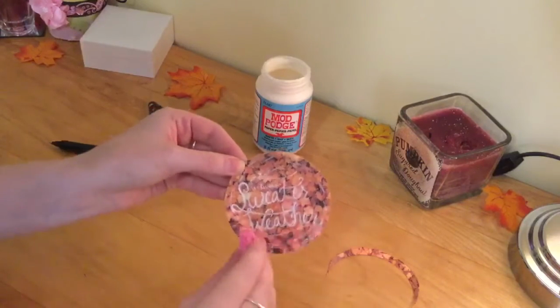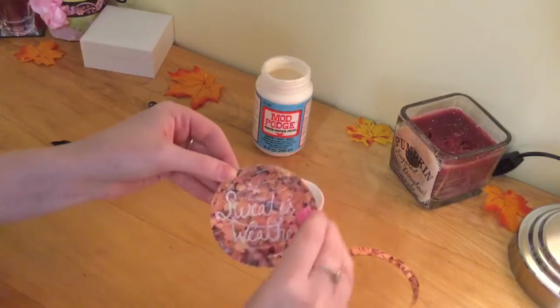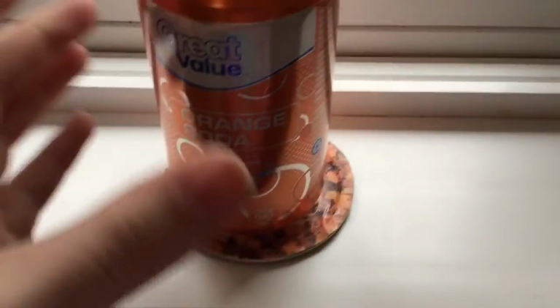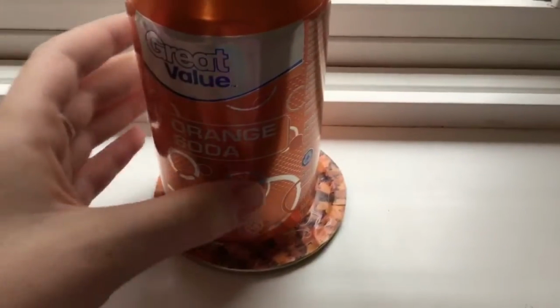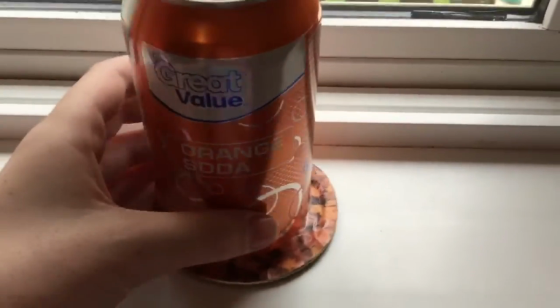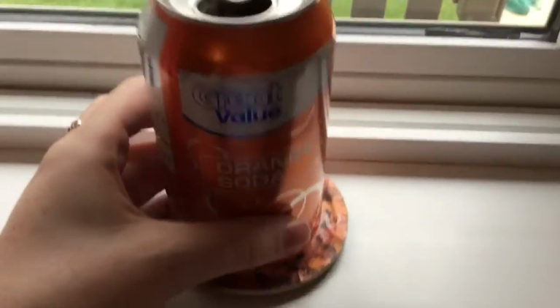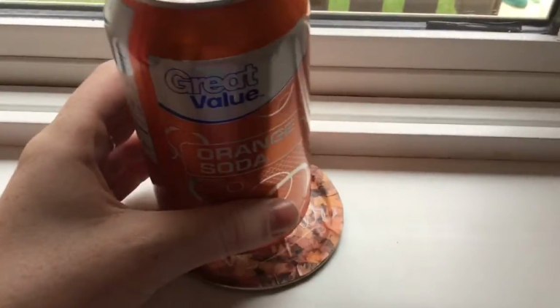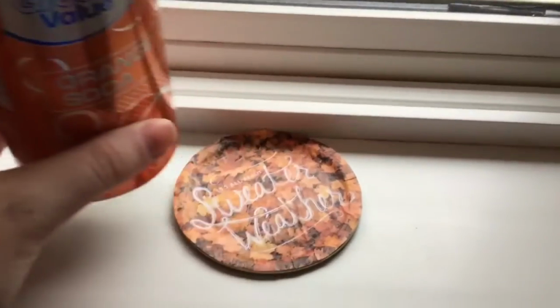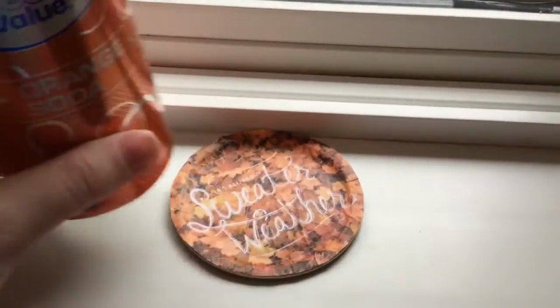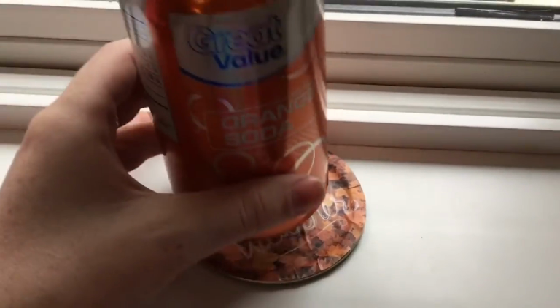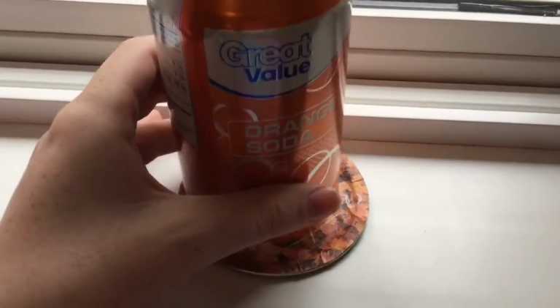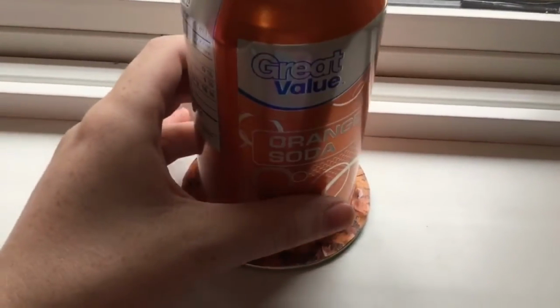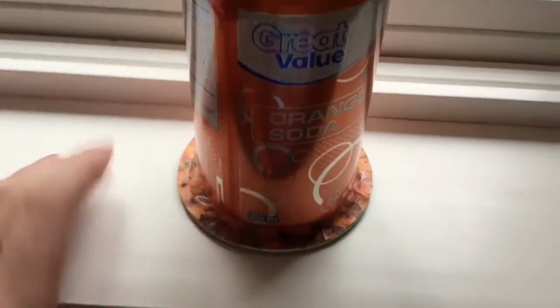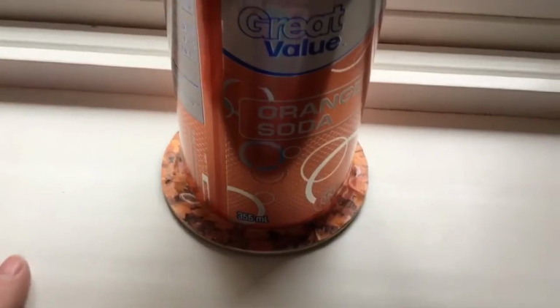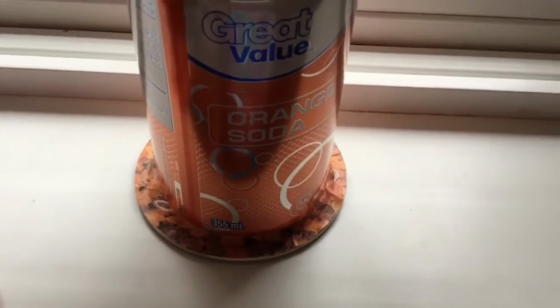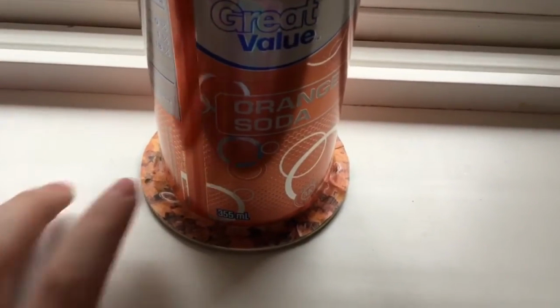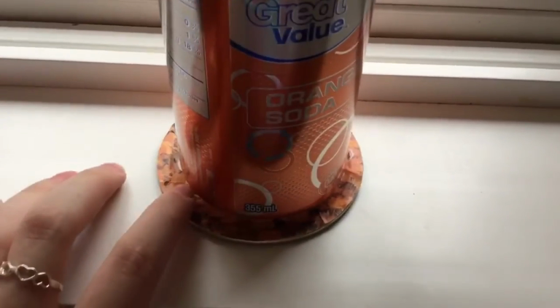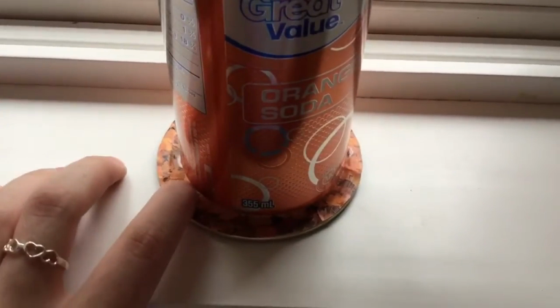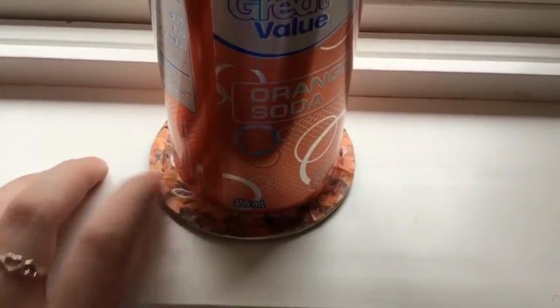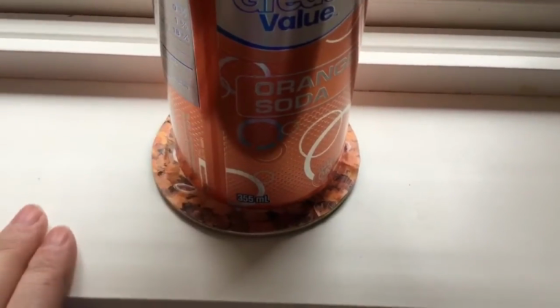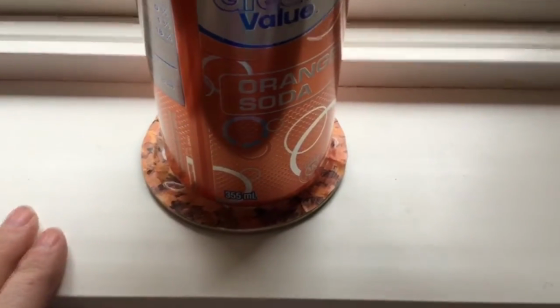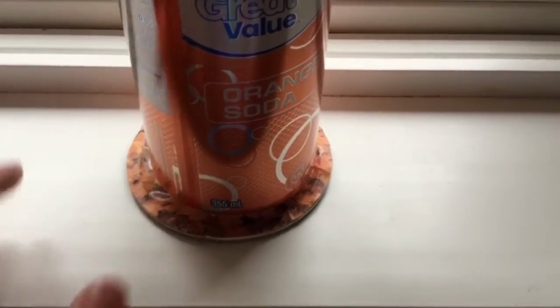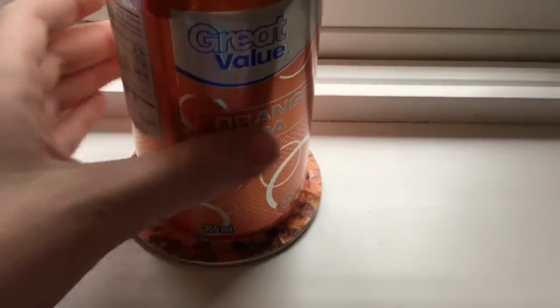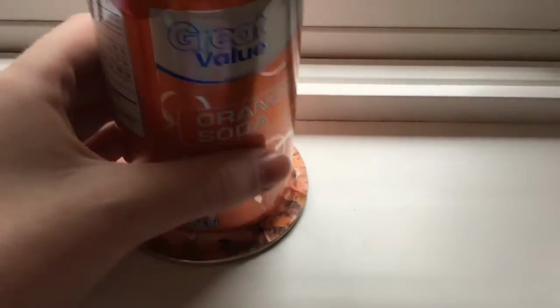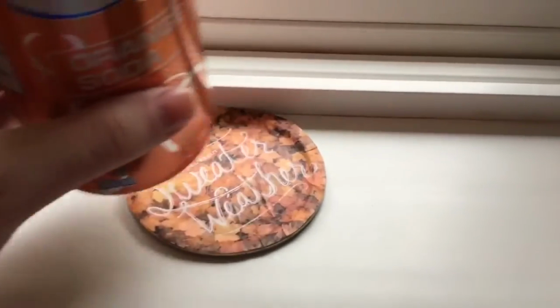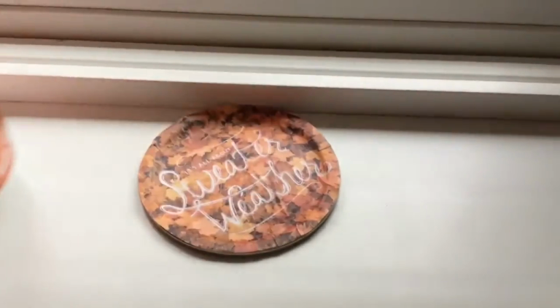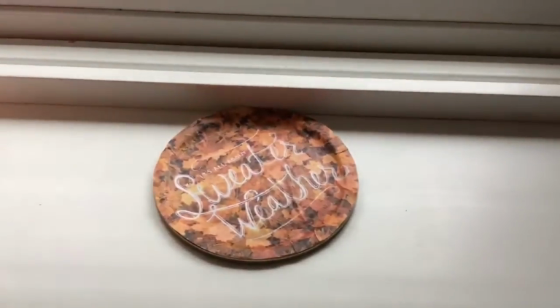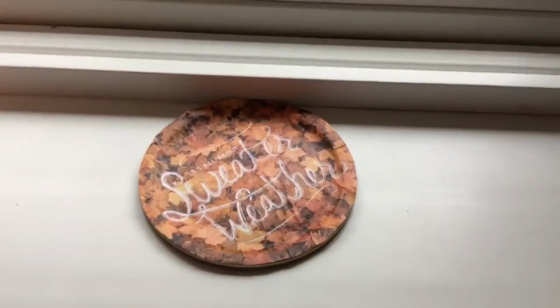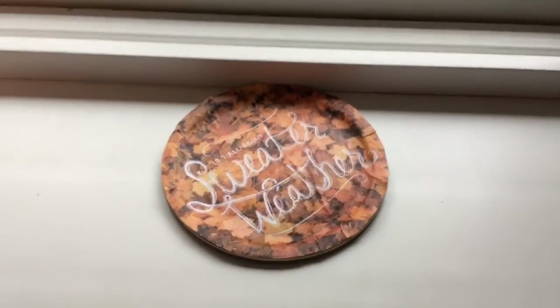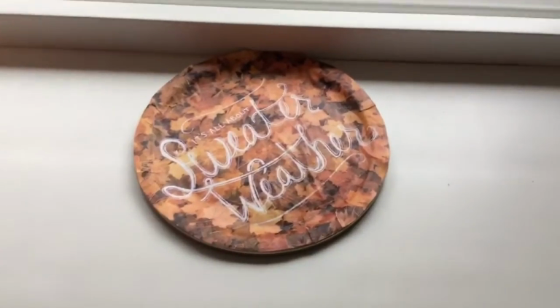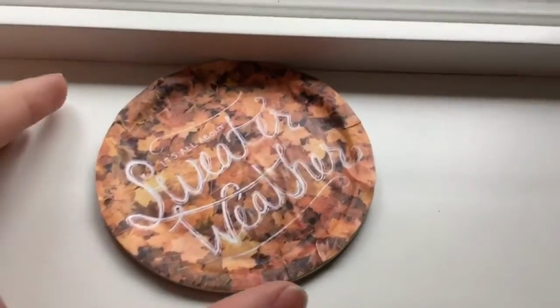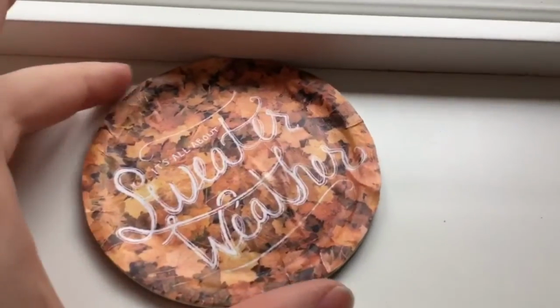It's super simple yet super cute. It does fit cups, as you can see — there's still lots of room for a bigger size of cup.